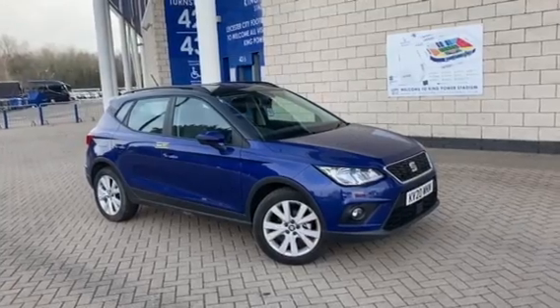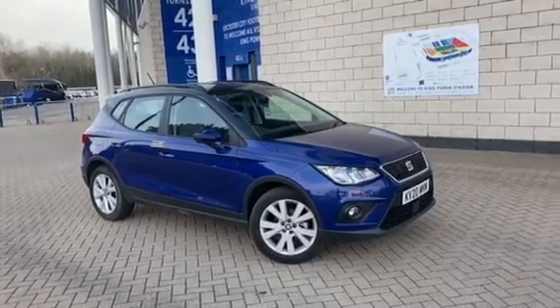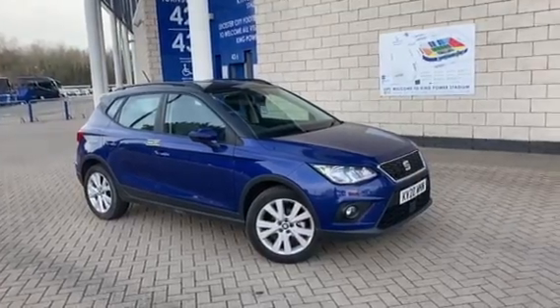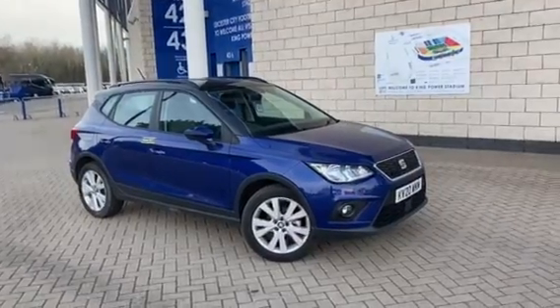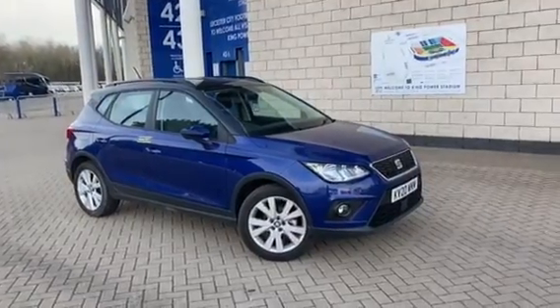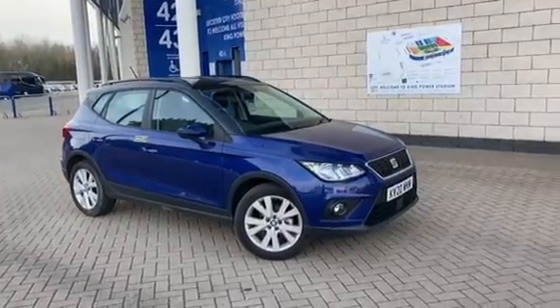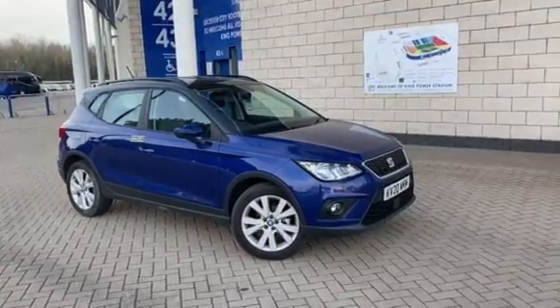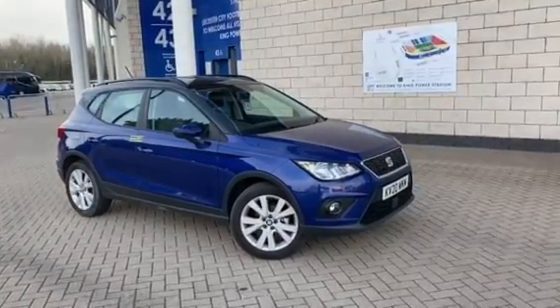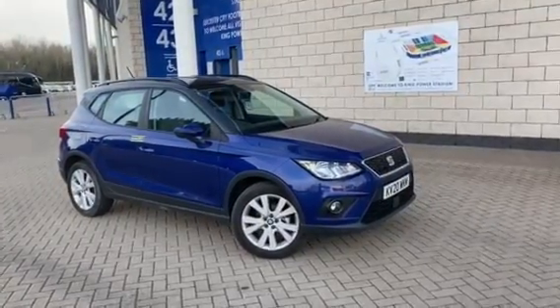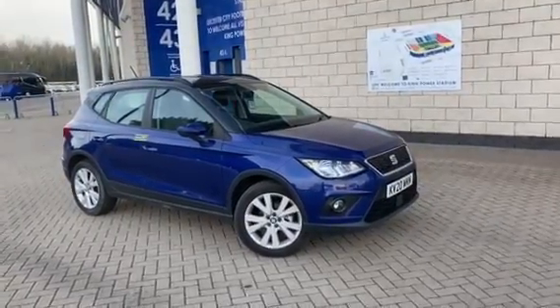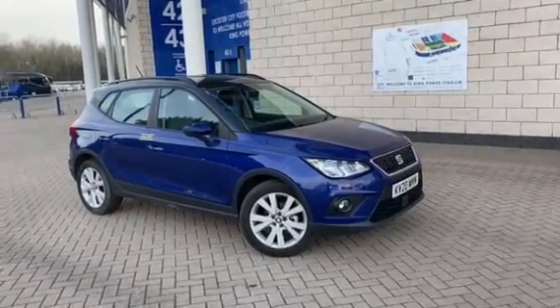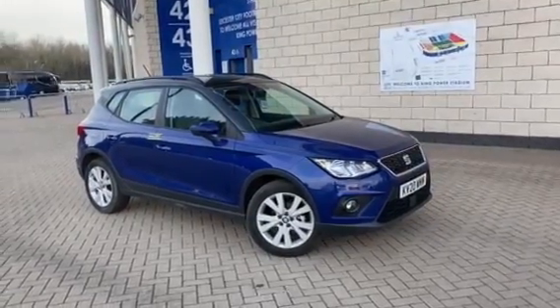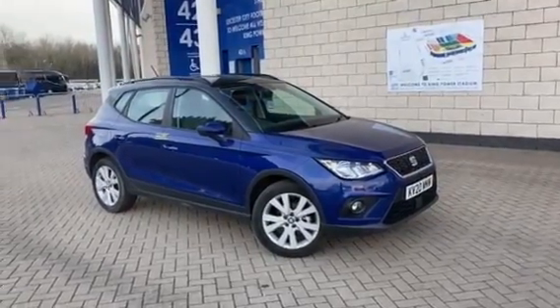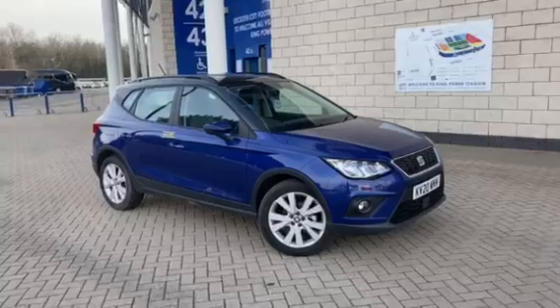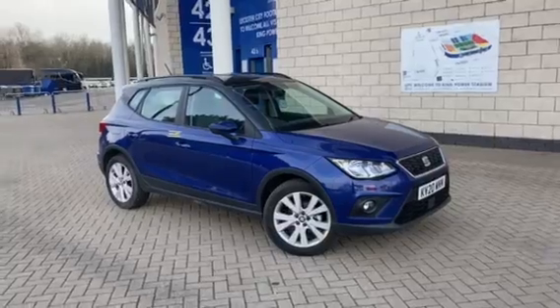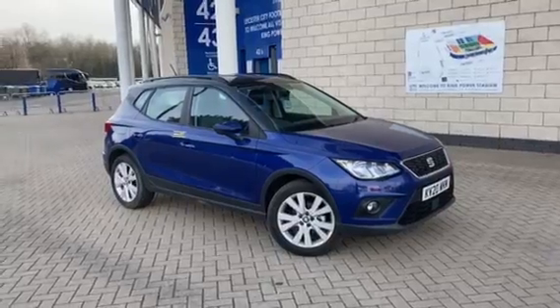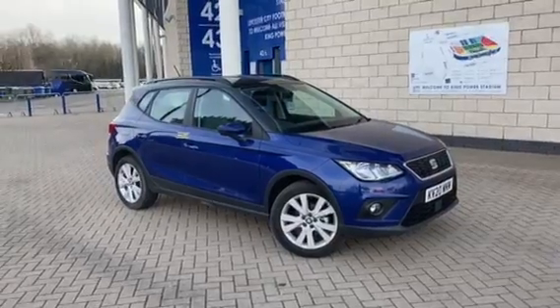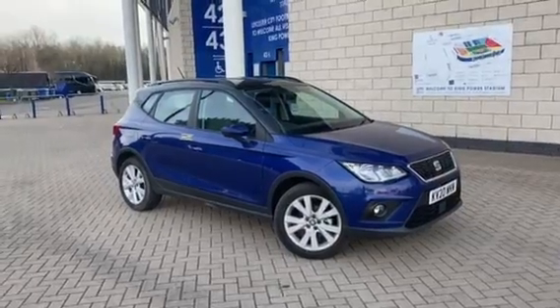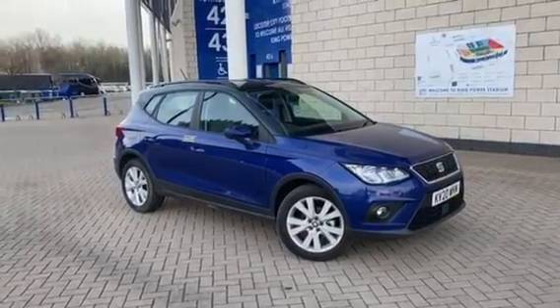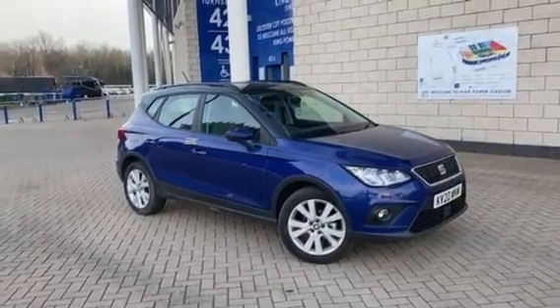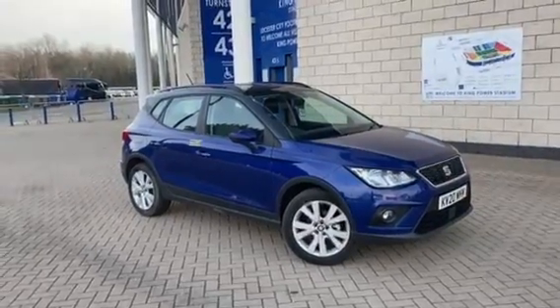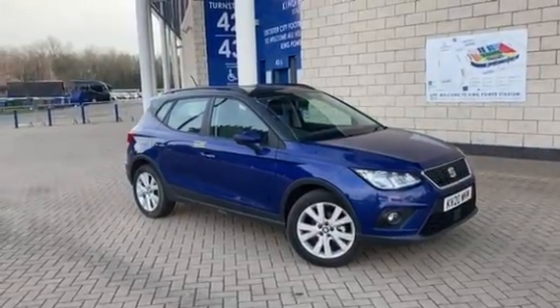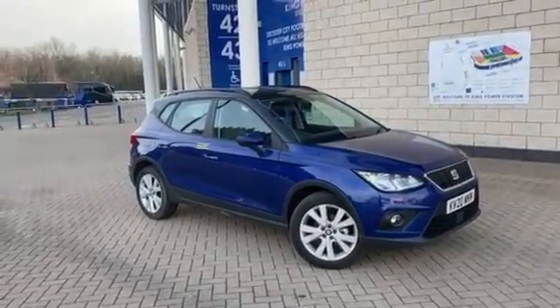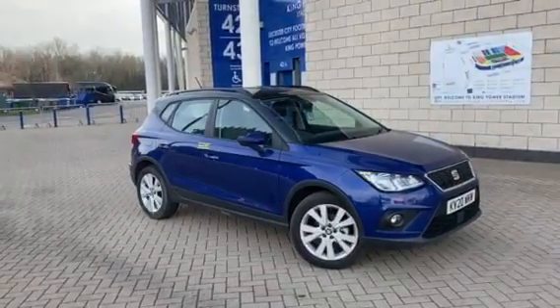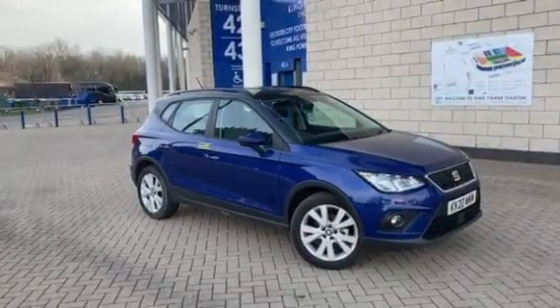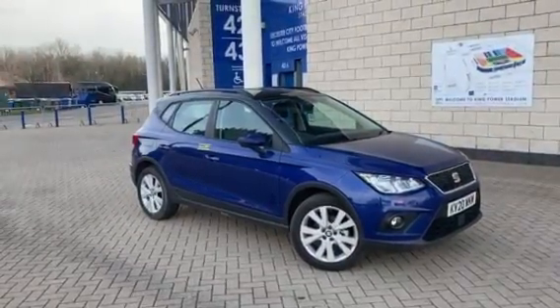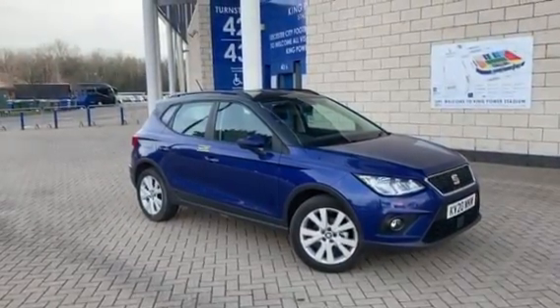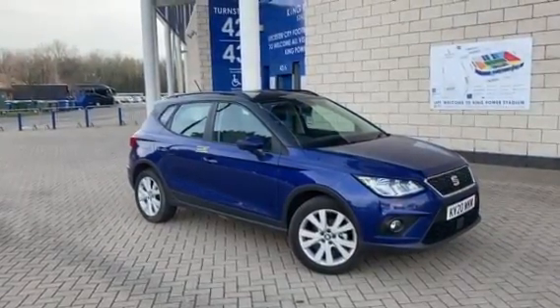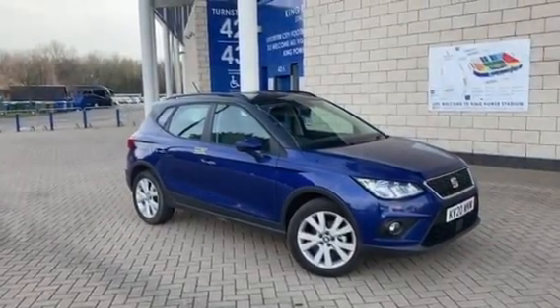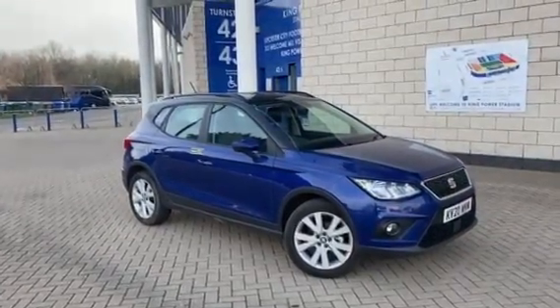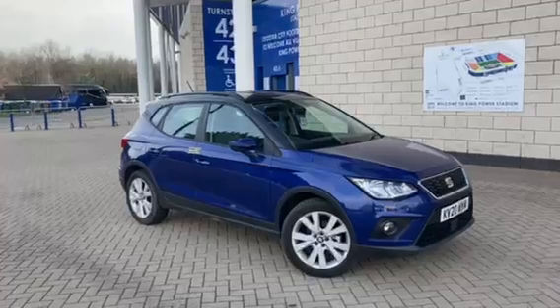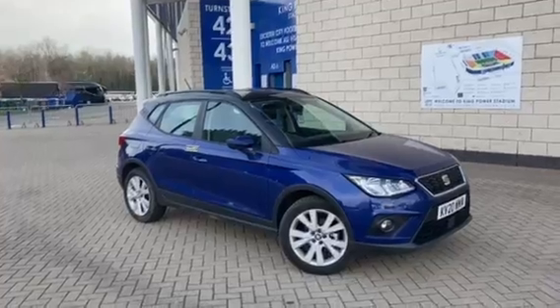Hello, my name is Tom from Marshall SEAT in Leicester, and I'm bringing to your attention one of our fantastic SEAT owners. It is a five-door, five-seater crossover.